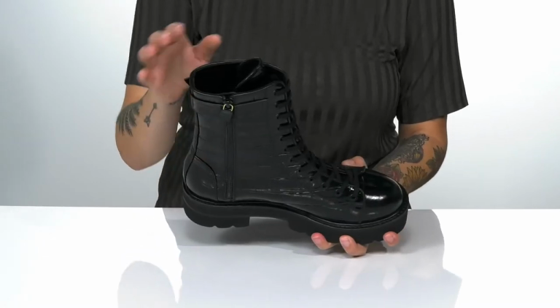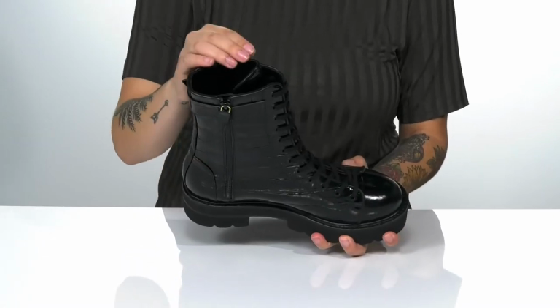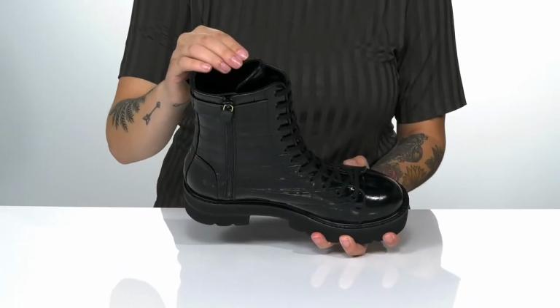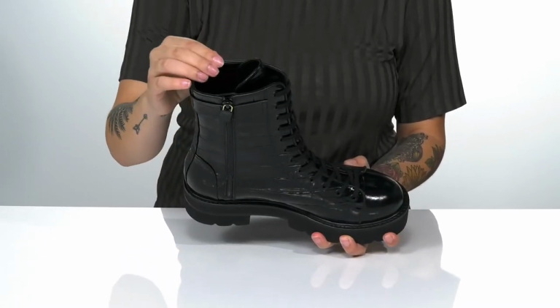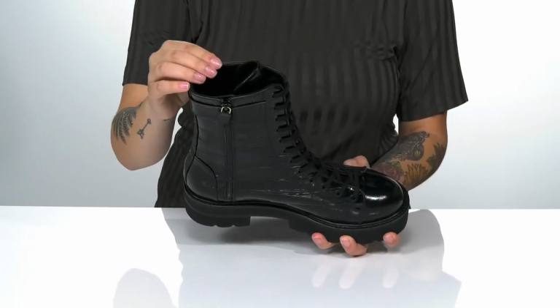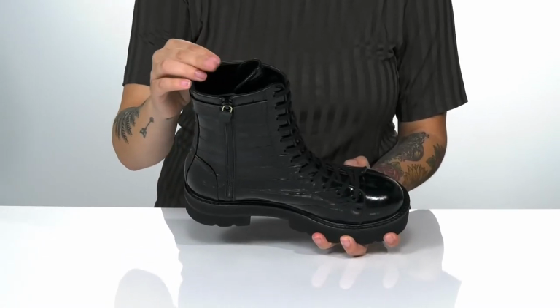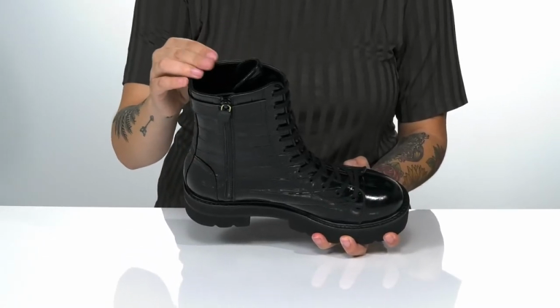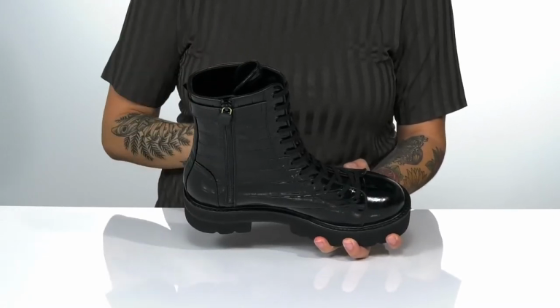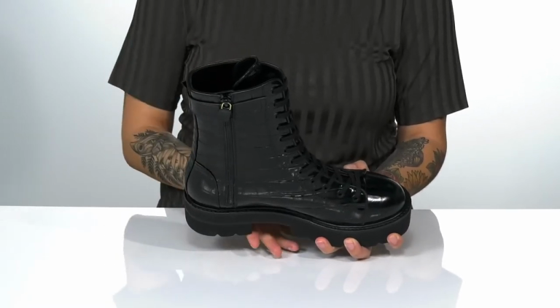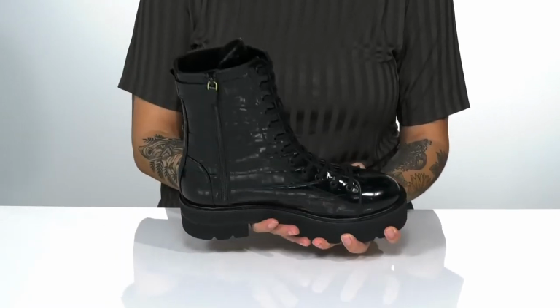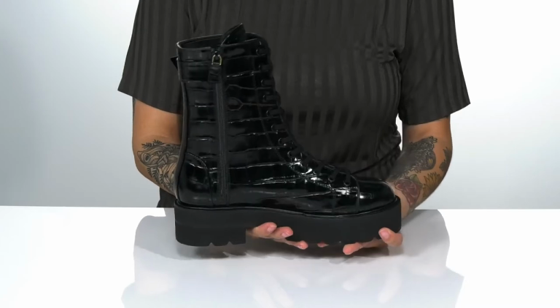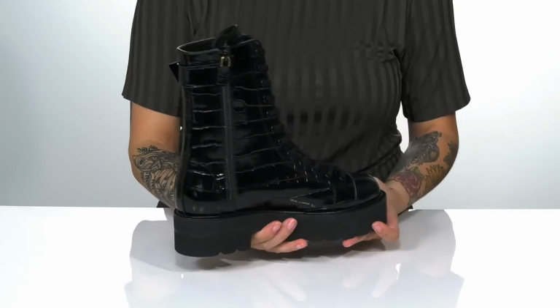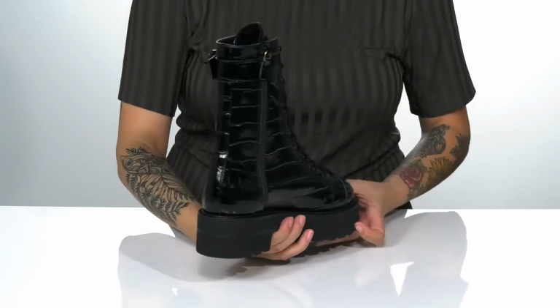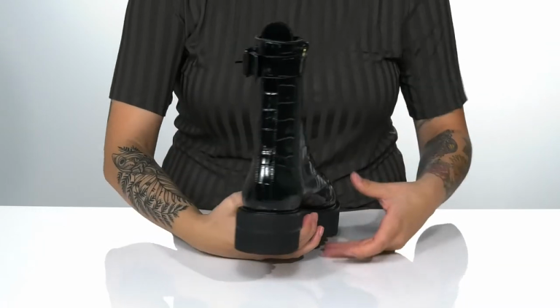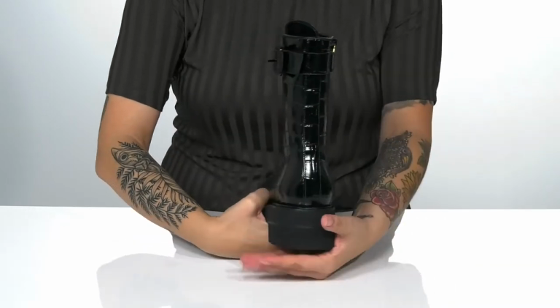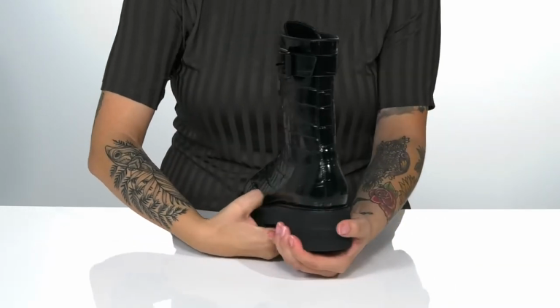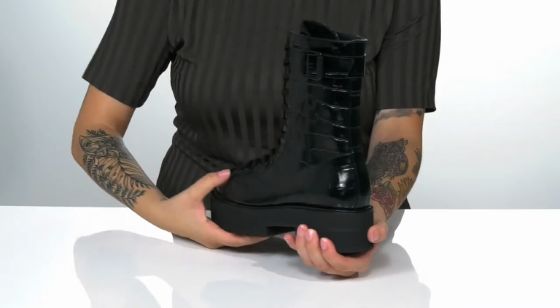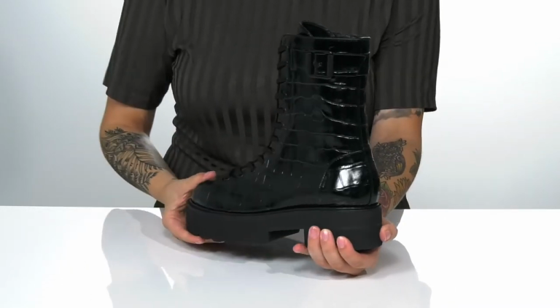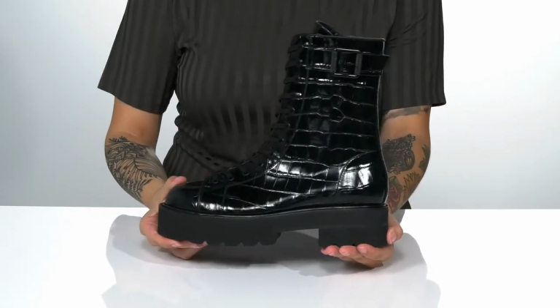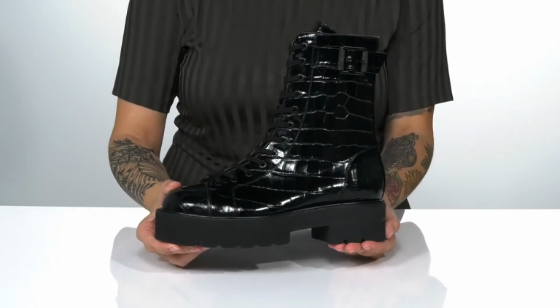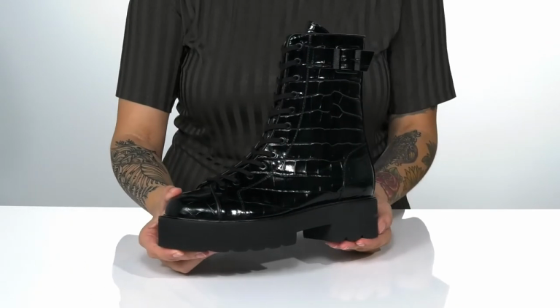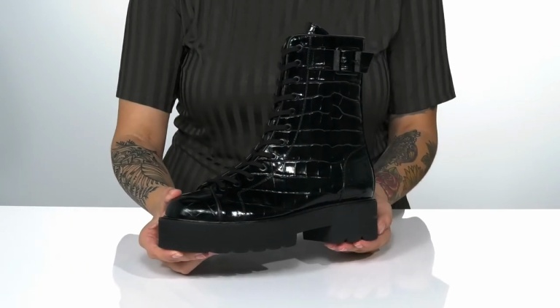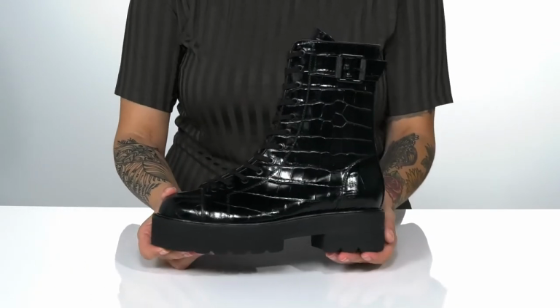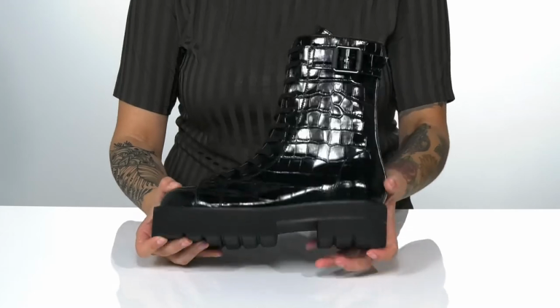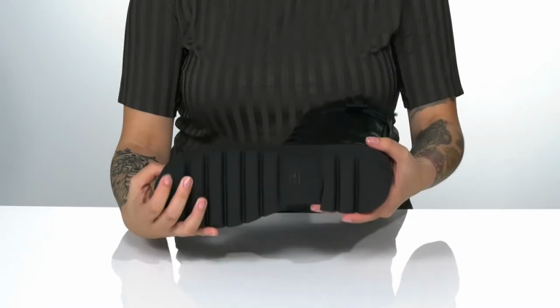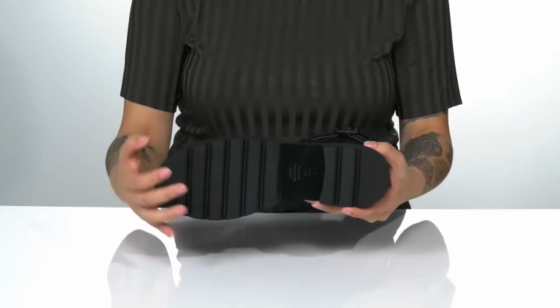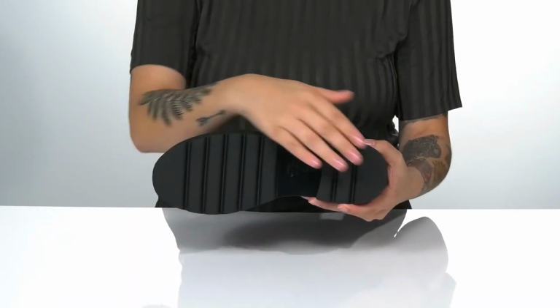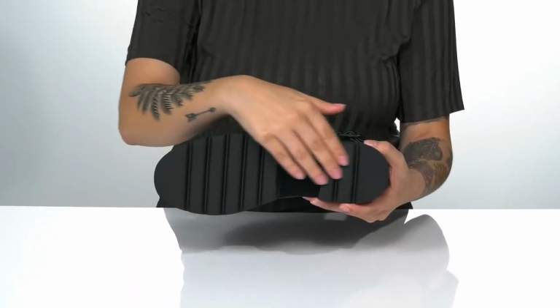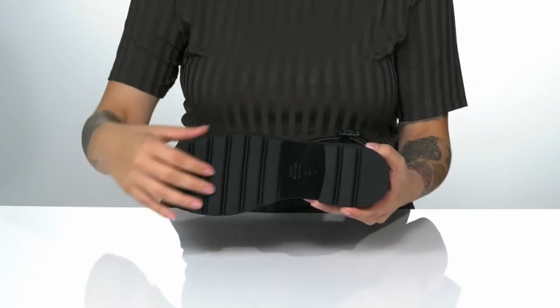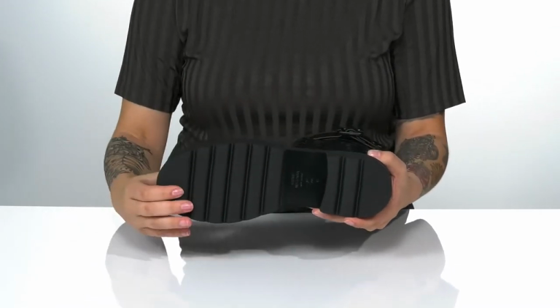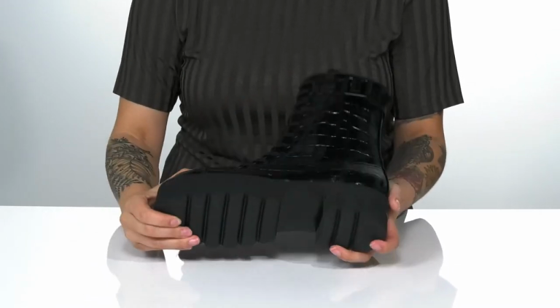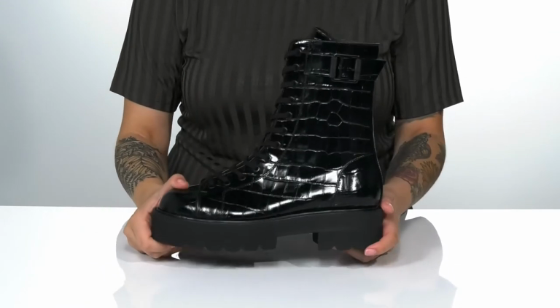Inside is a smooth leather lining with a cushioned footbed for comfort. That platform midsole is going to boost you up around two inches in height. Underneath is a synthetic rubber outsole for traction.